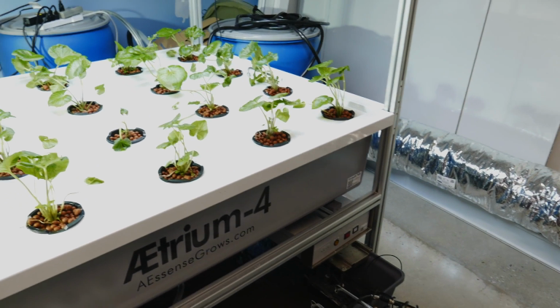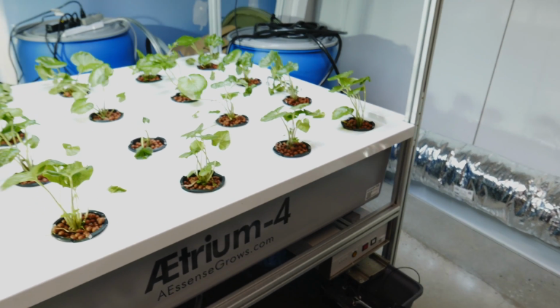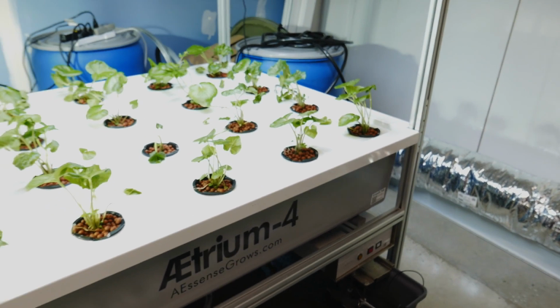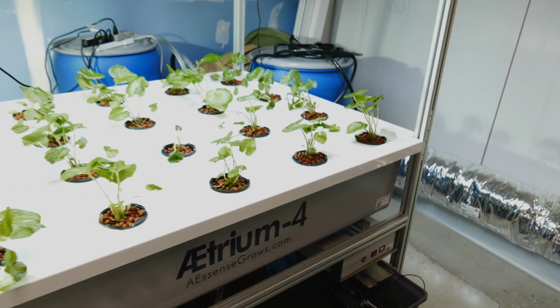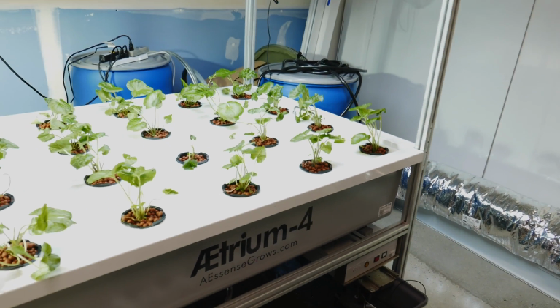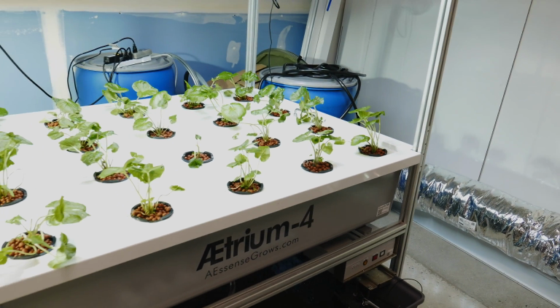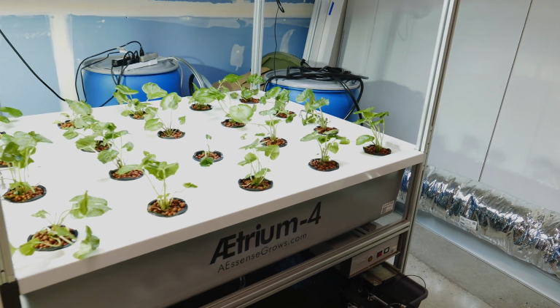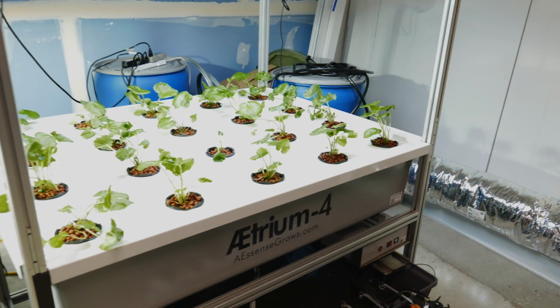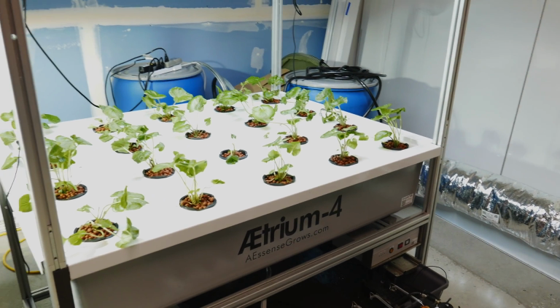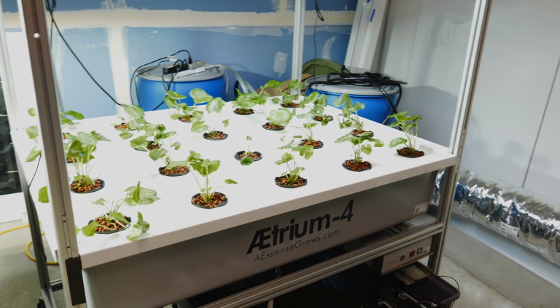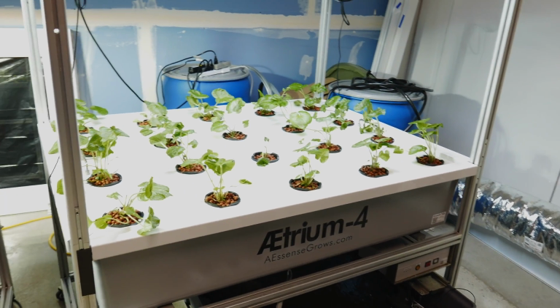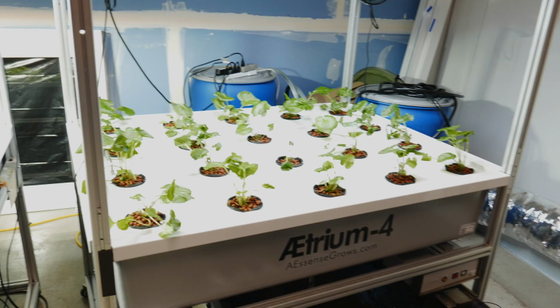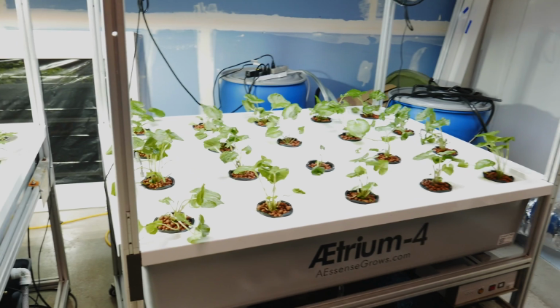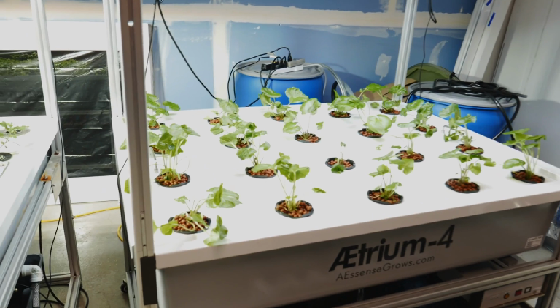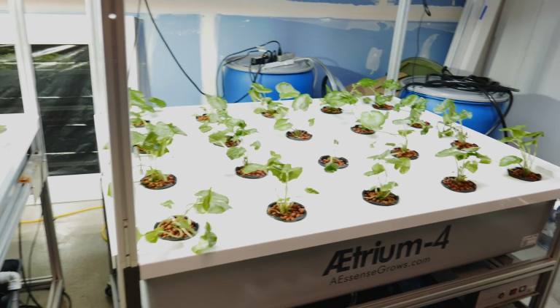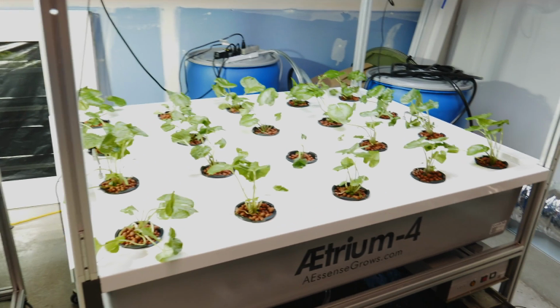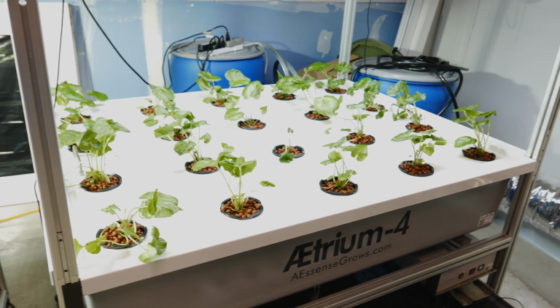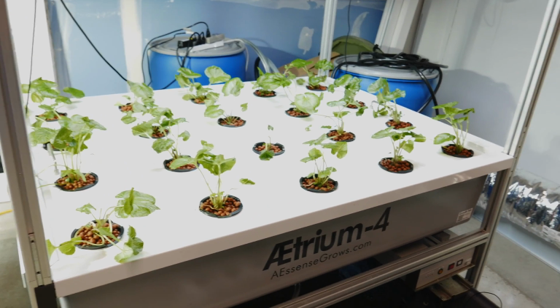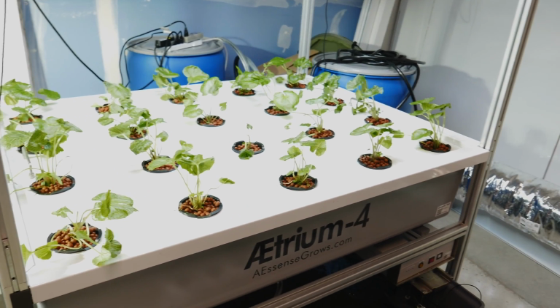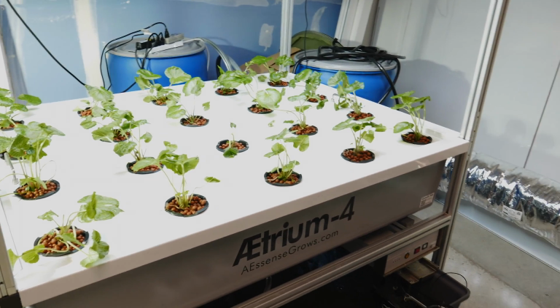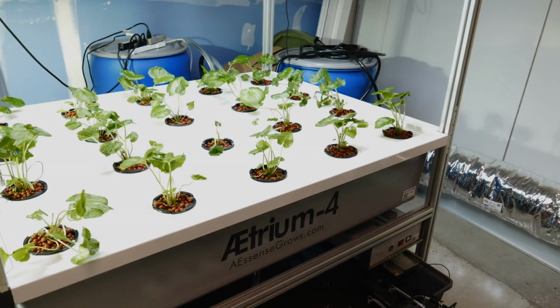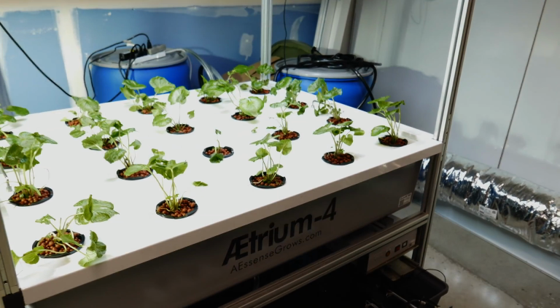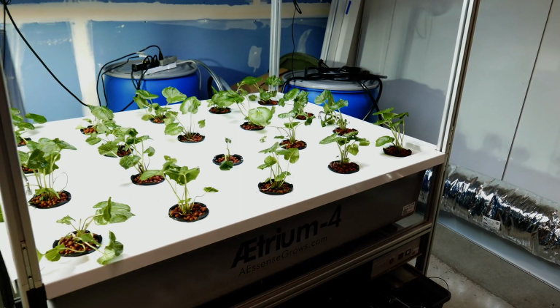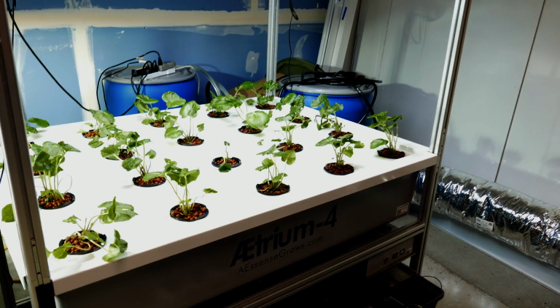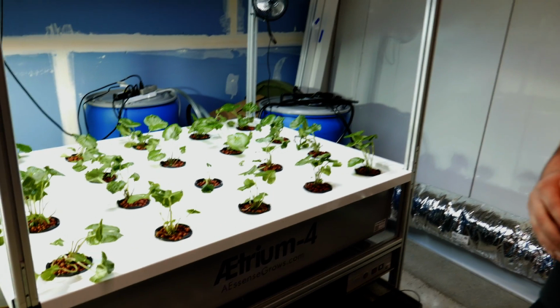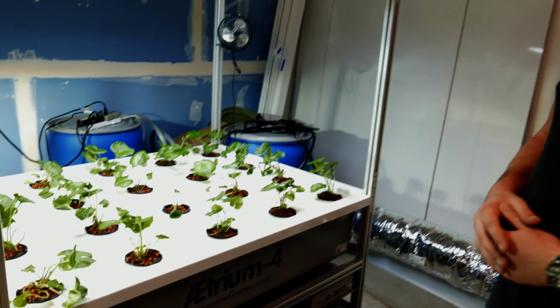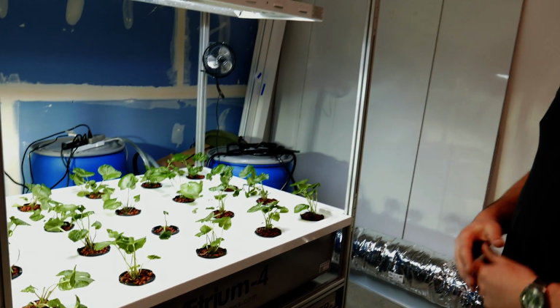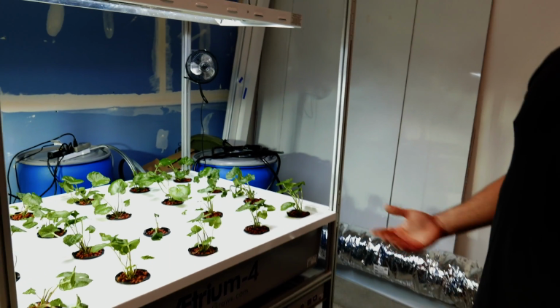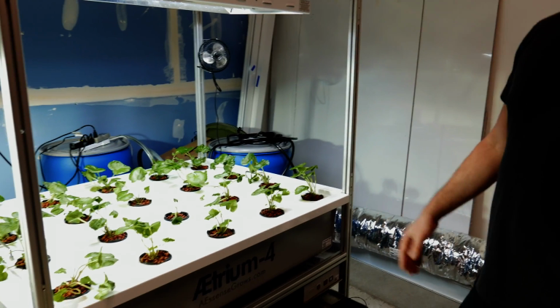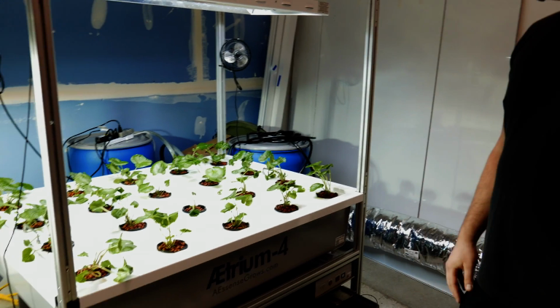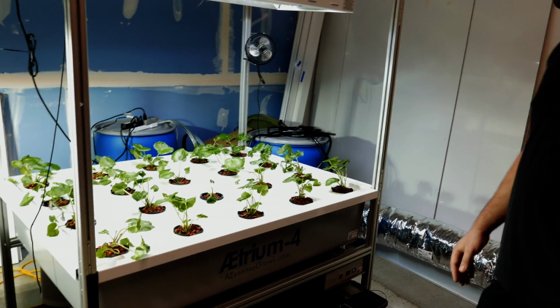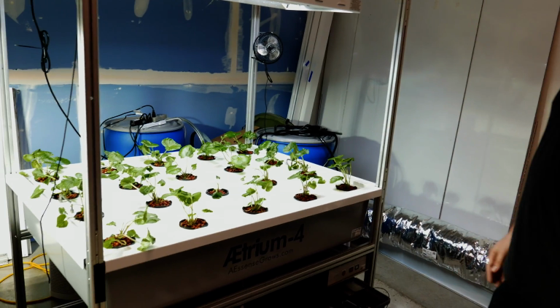I had the lights at about 50 micromoles to start with and they seemed like they could take more, so I upped it to 60 micromoles and we'll see how they do from there. We might raise it a little bit more.